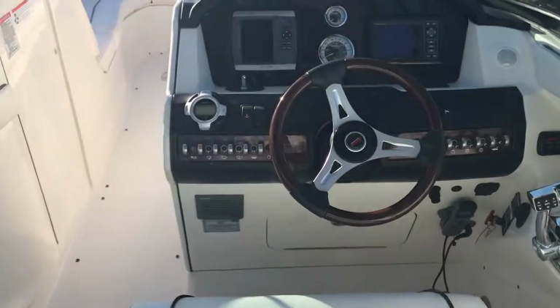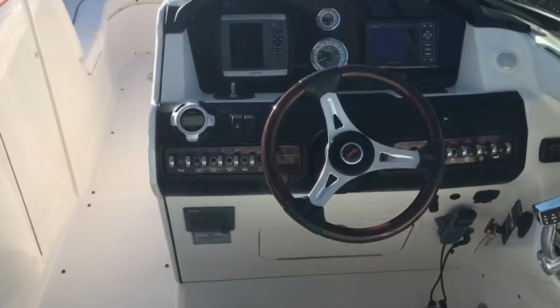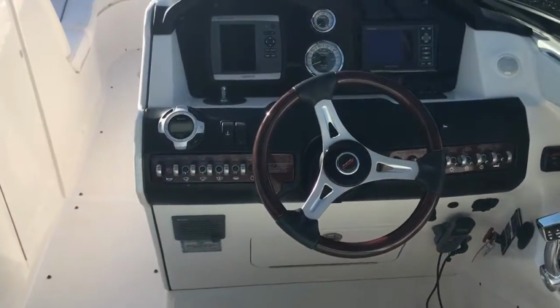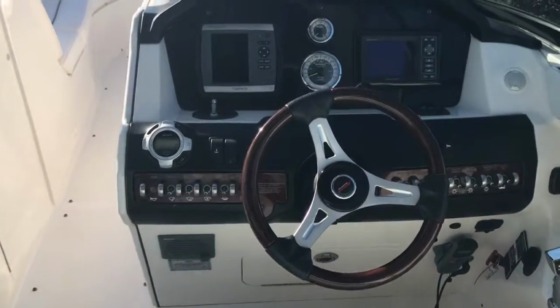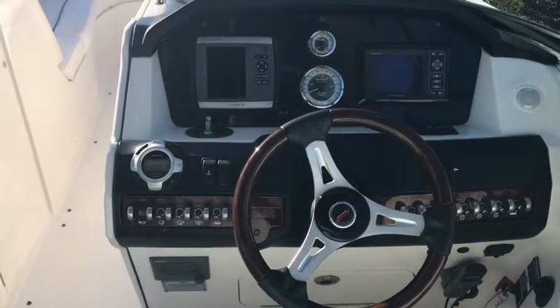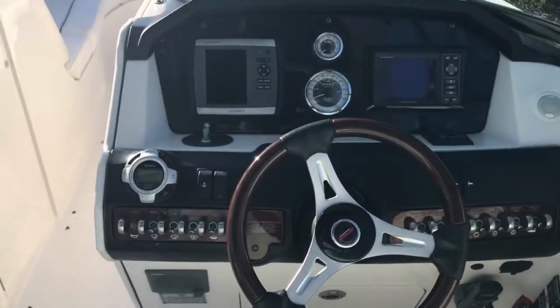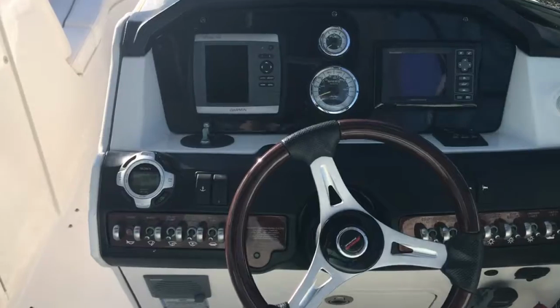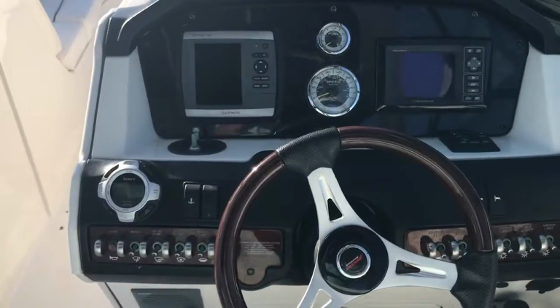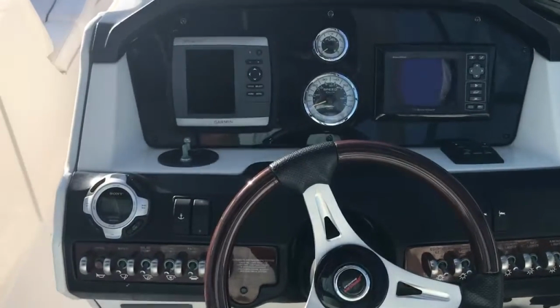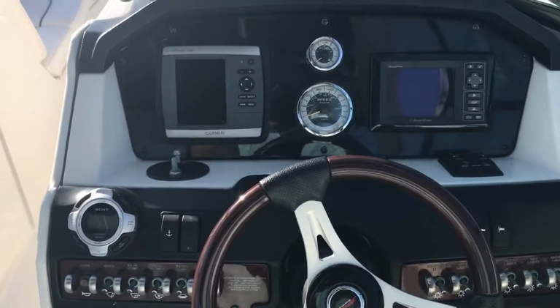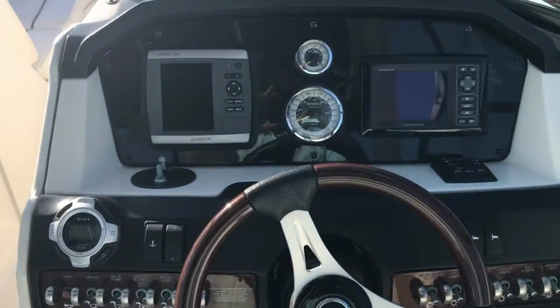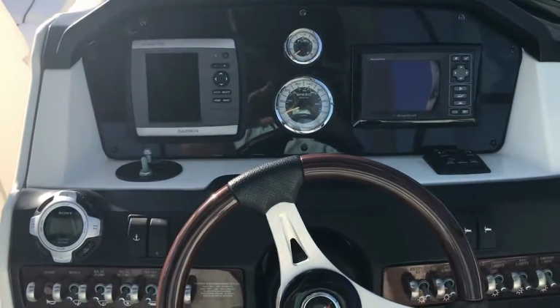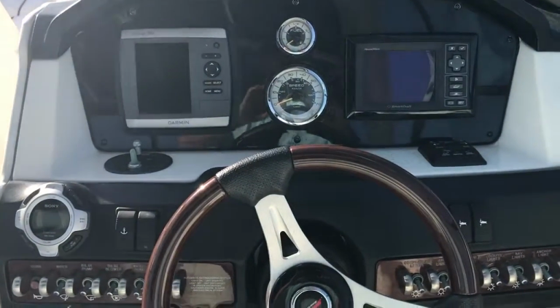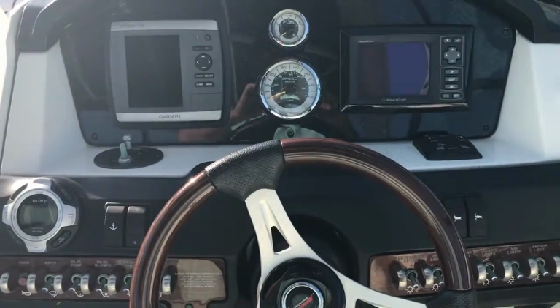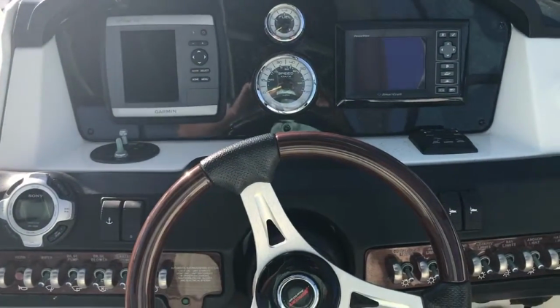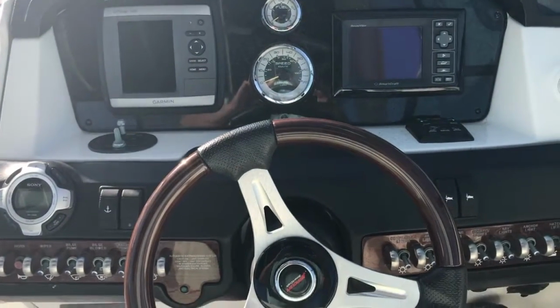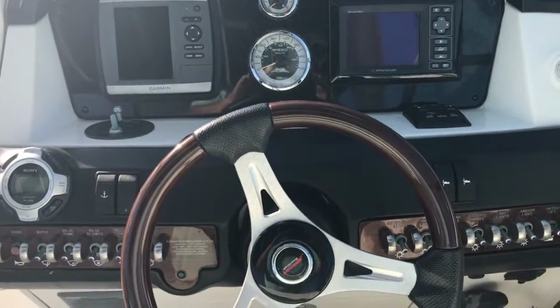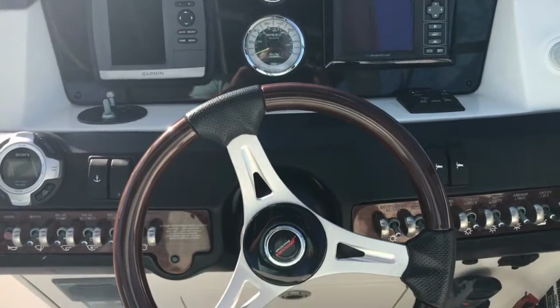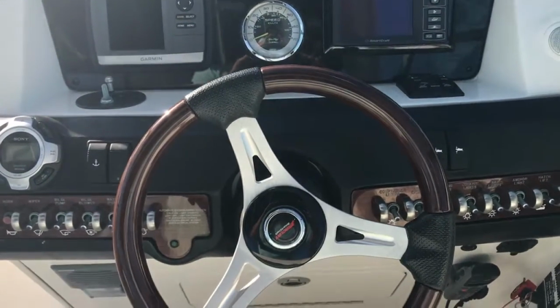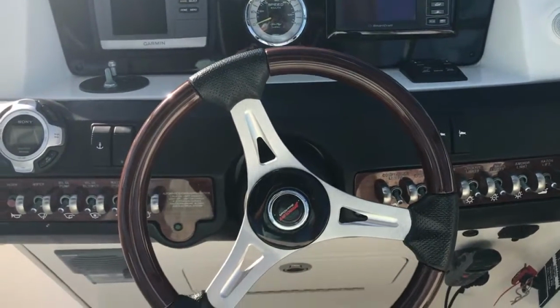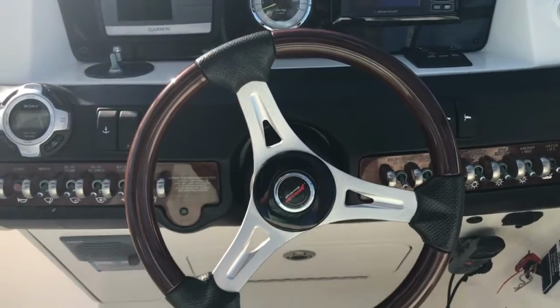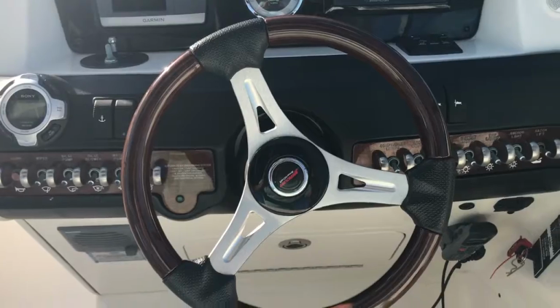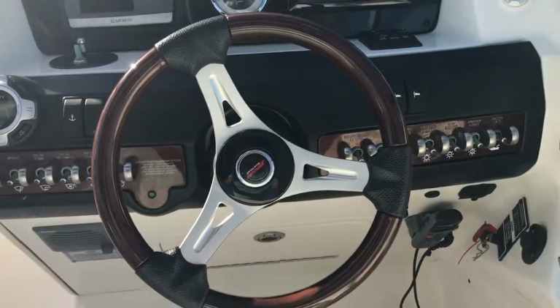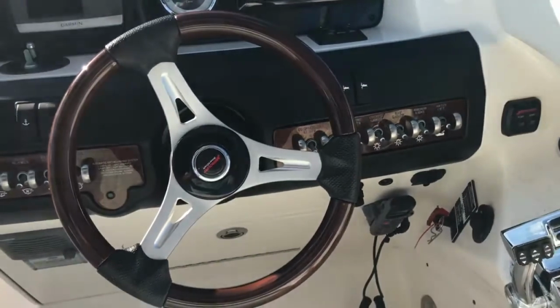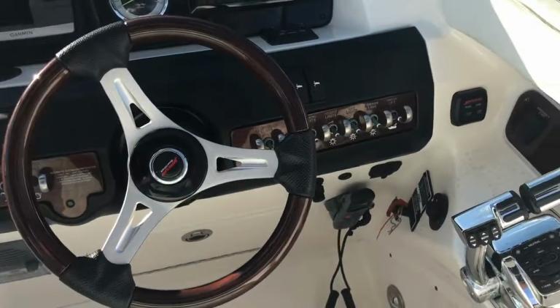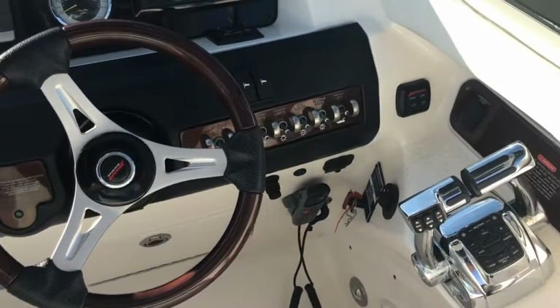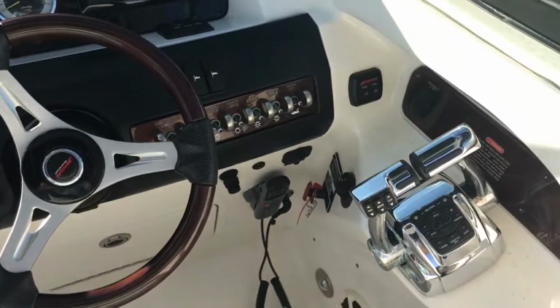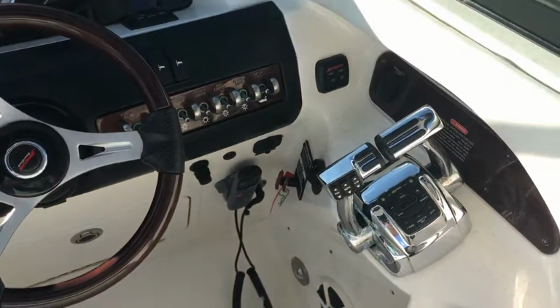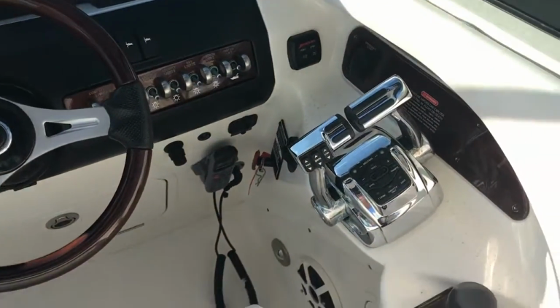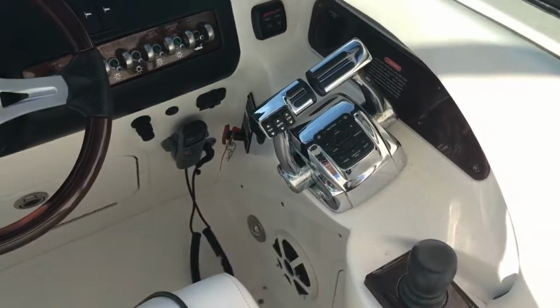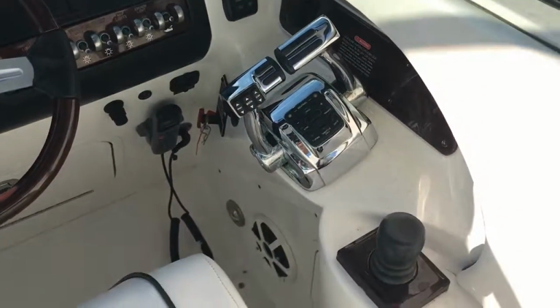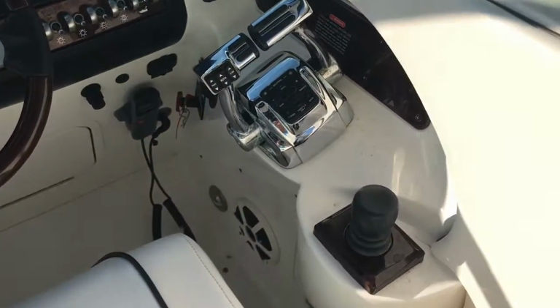Looking forward to the helm: GPS, vessel view system, all your standard gauges. This boat also has the Axius joystick control.